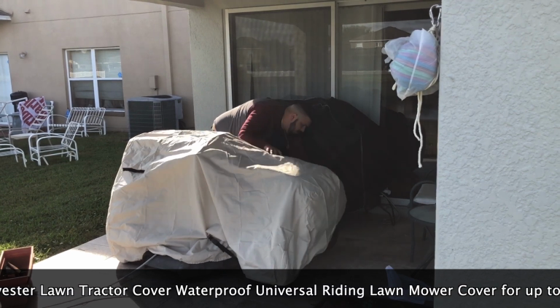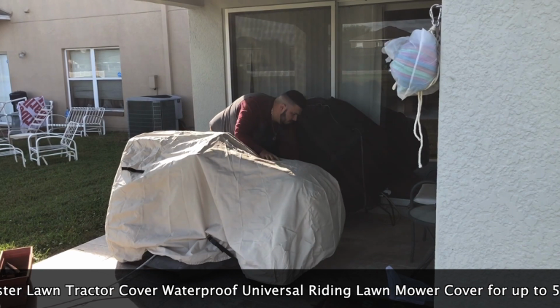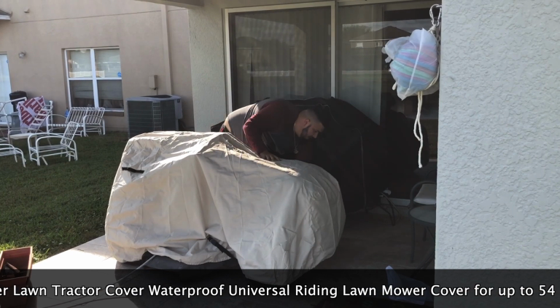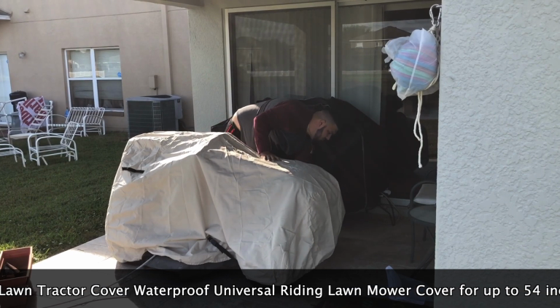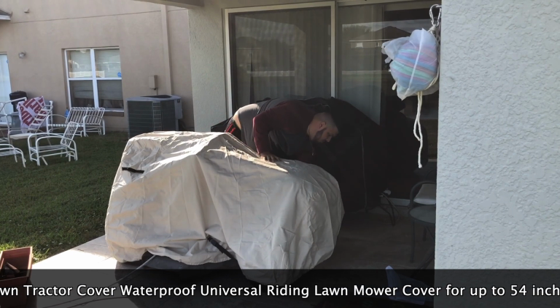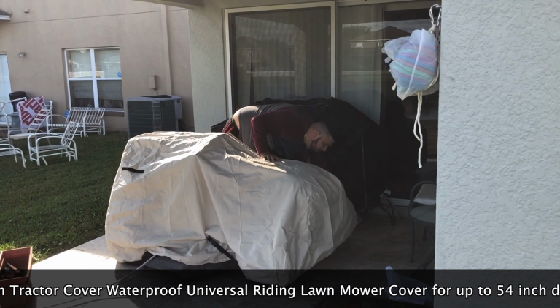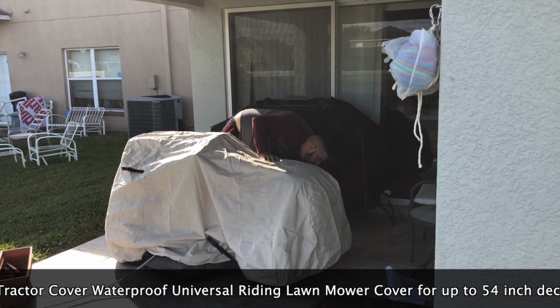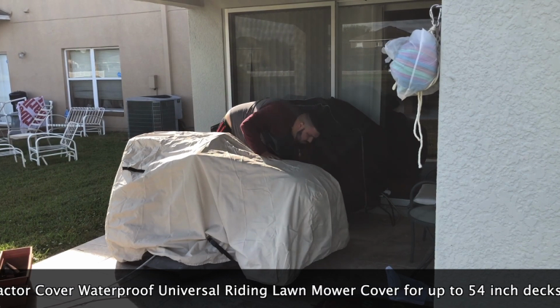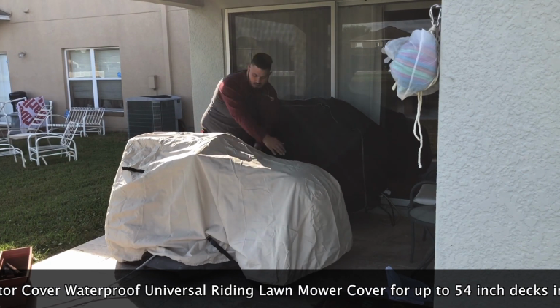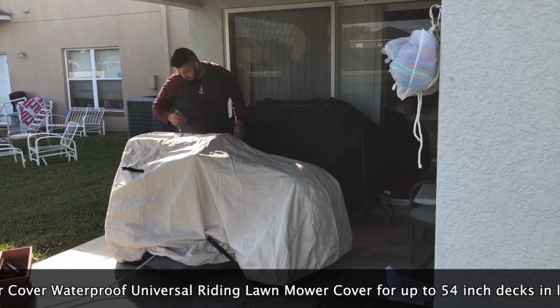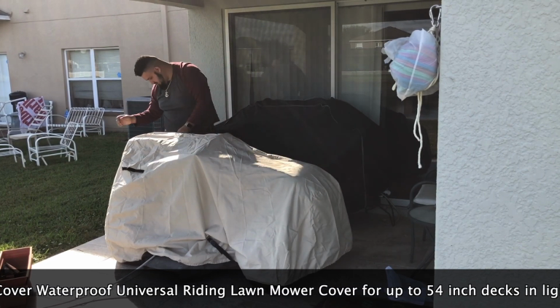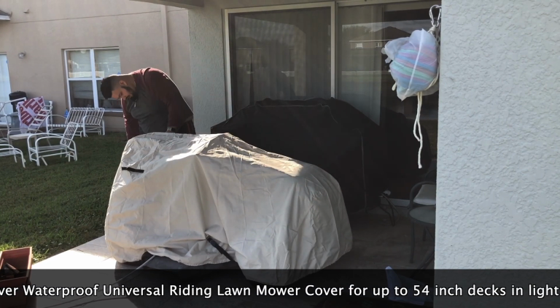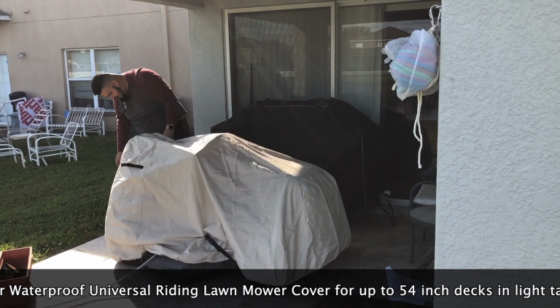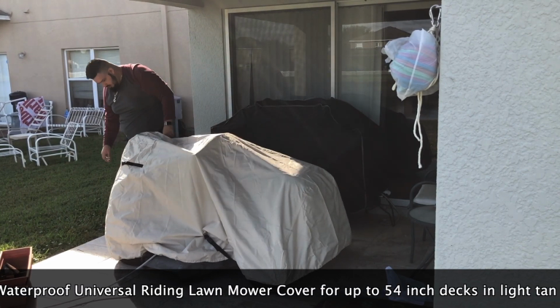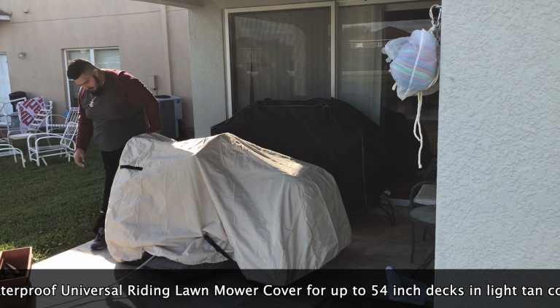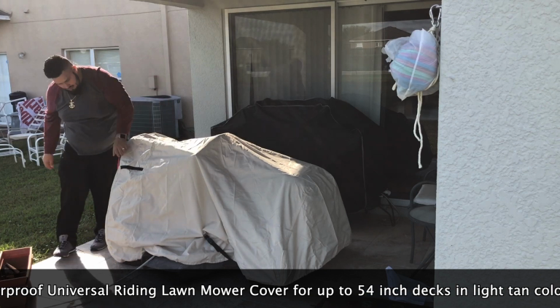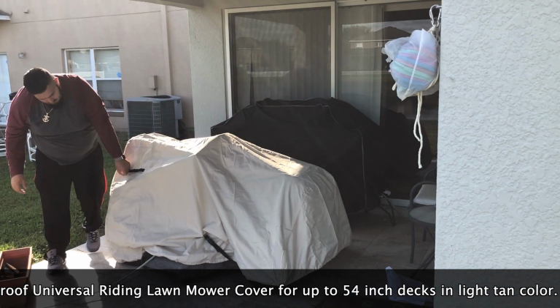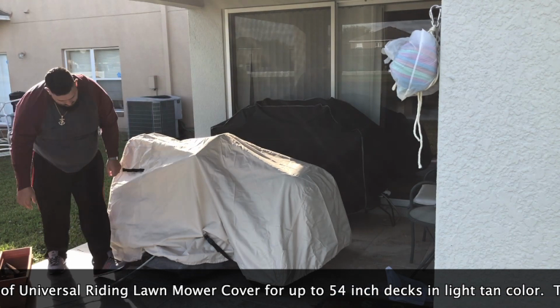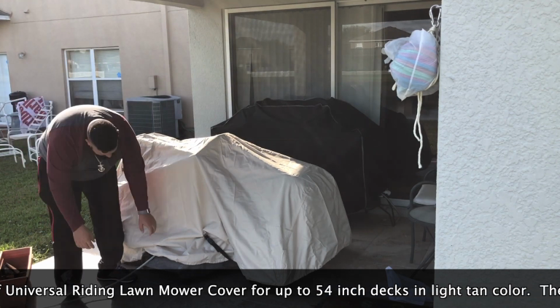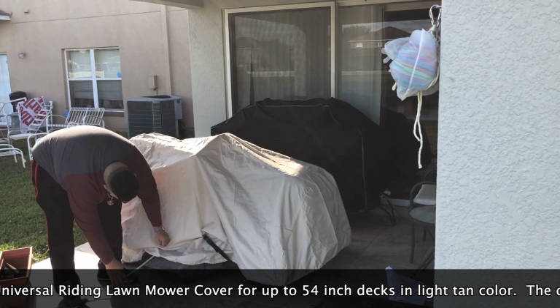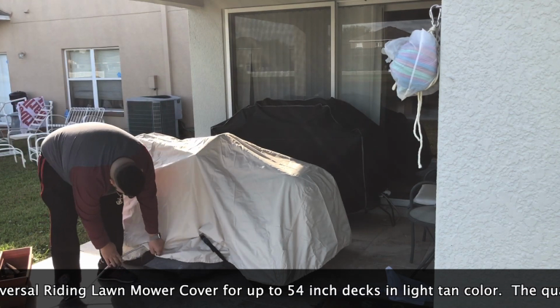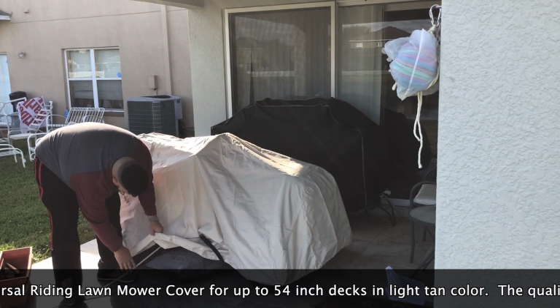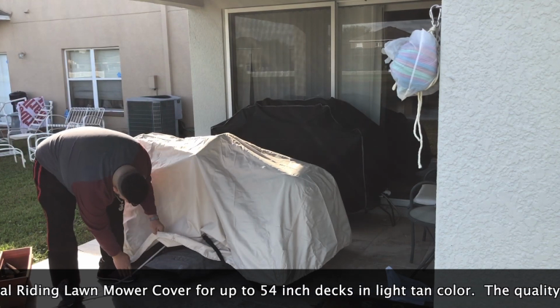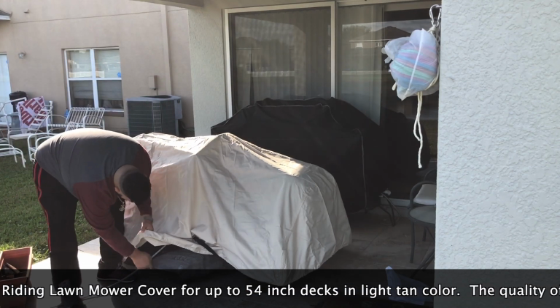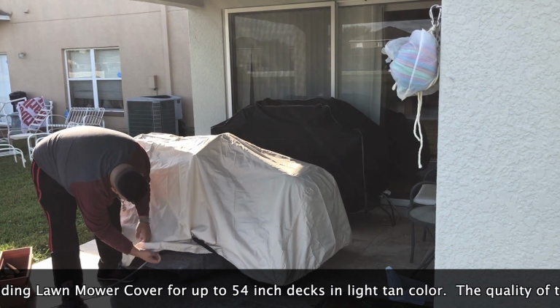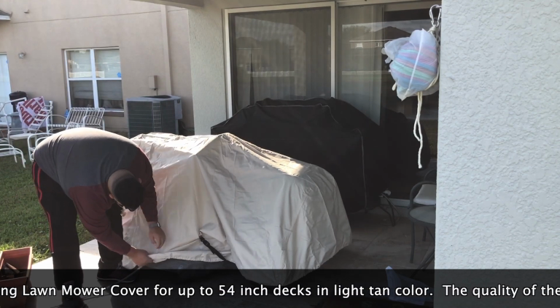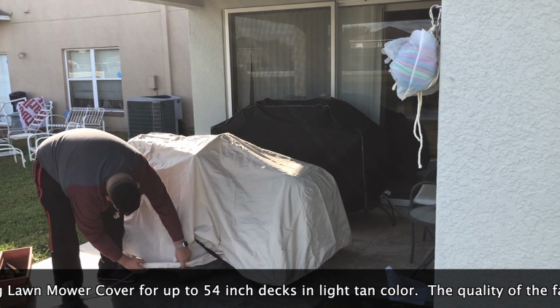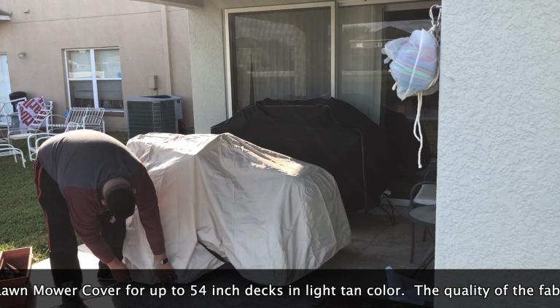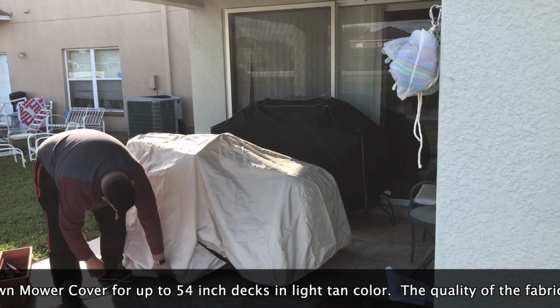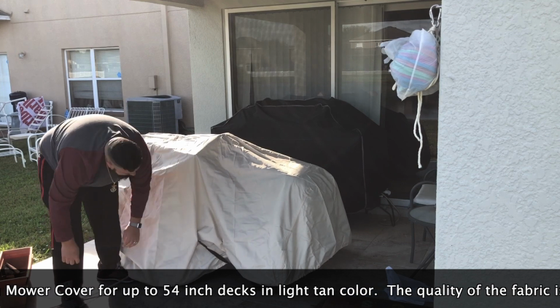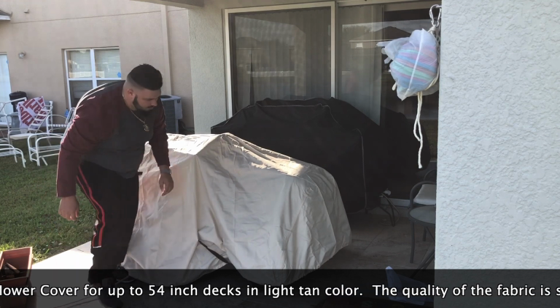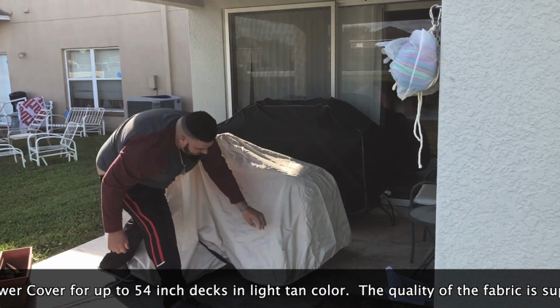Make sure I get the front wheel covered up, the back wheel covered up, and this side covered up.